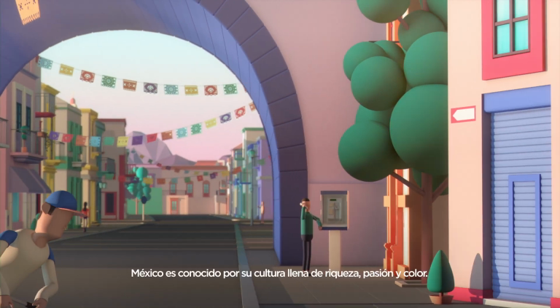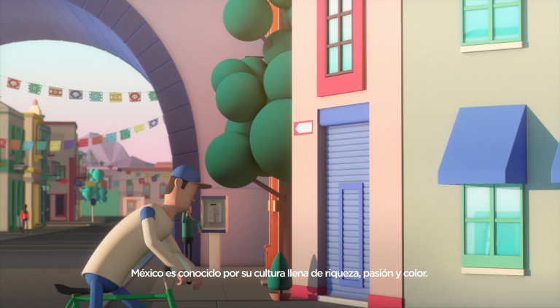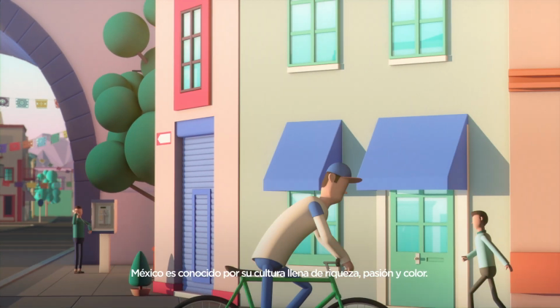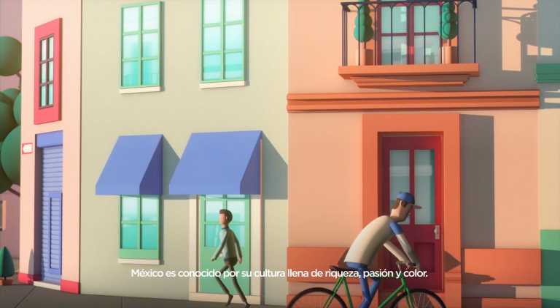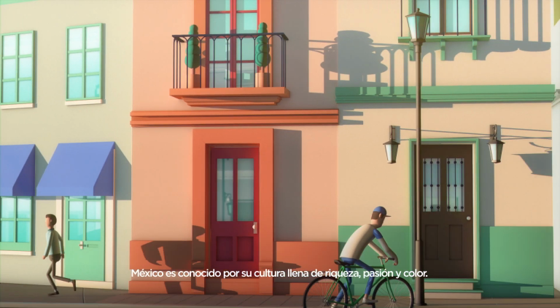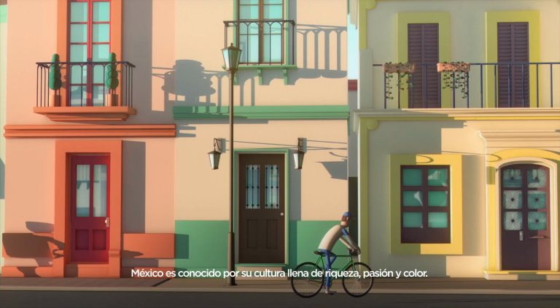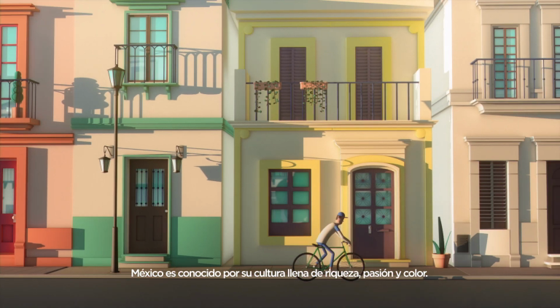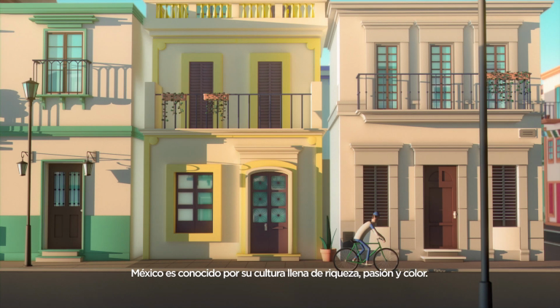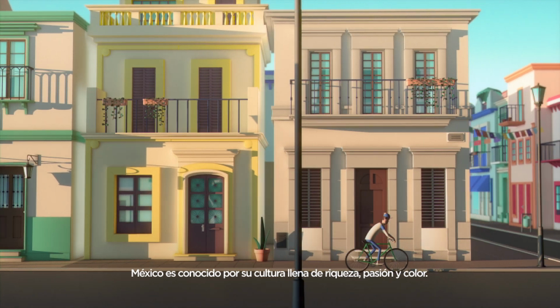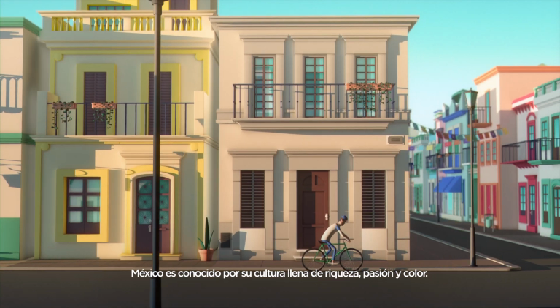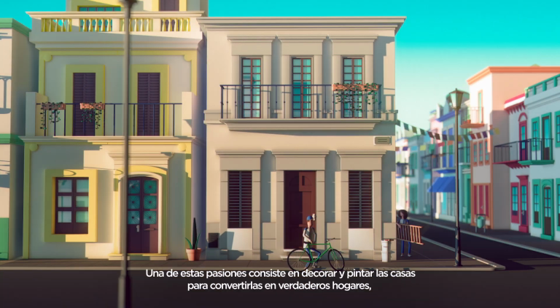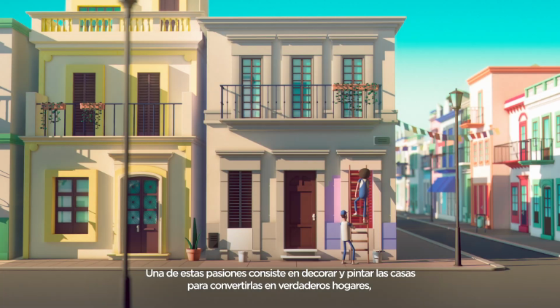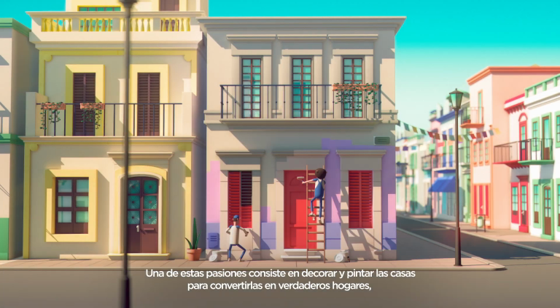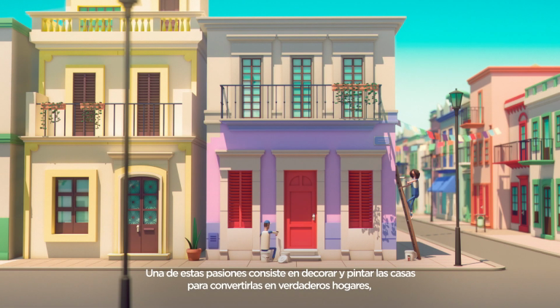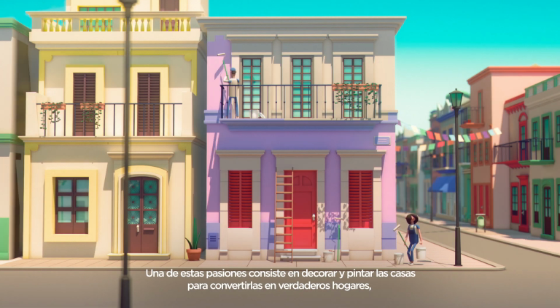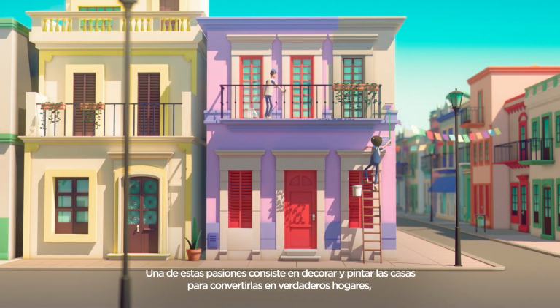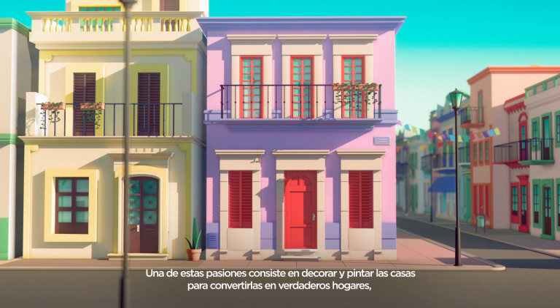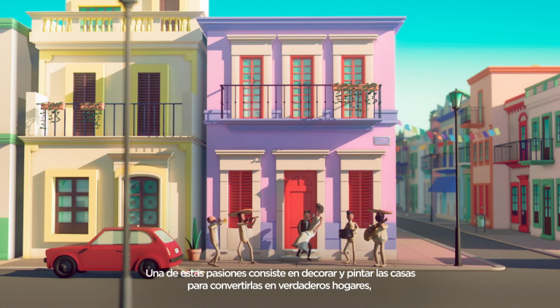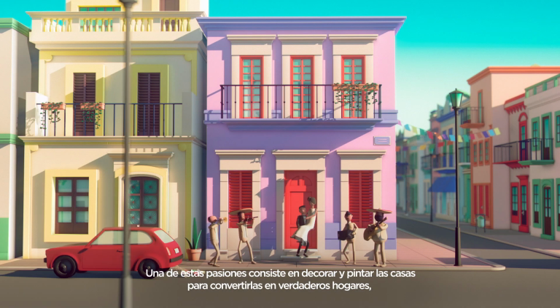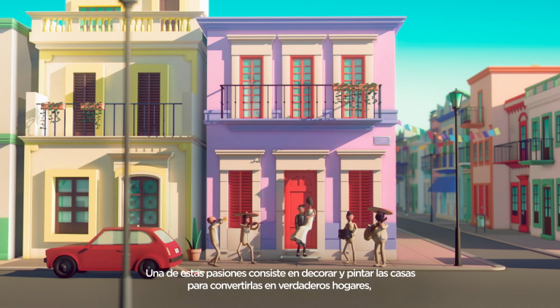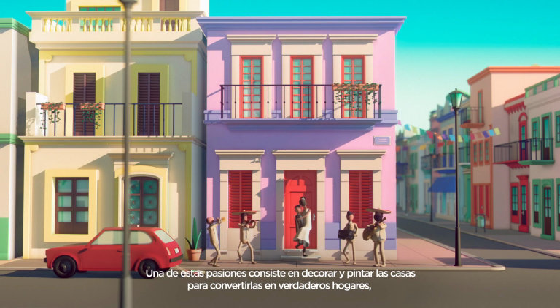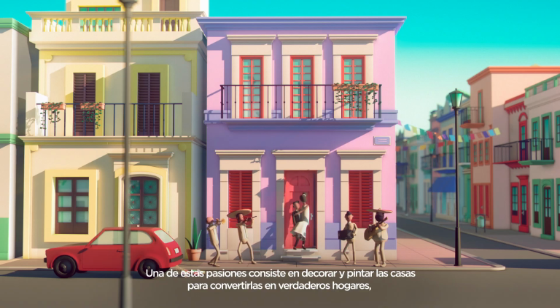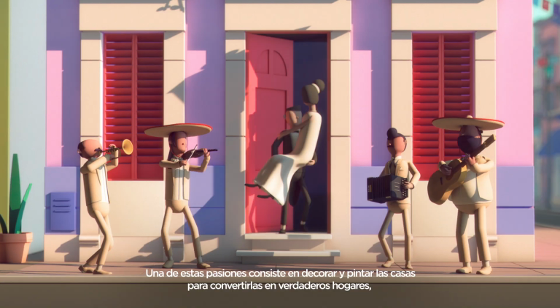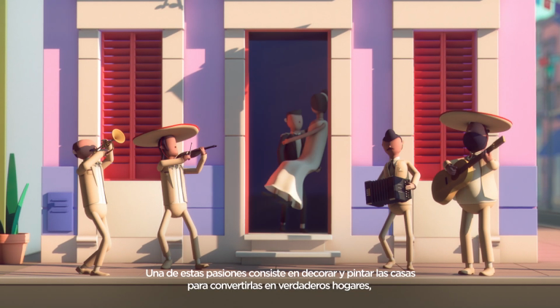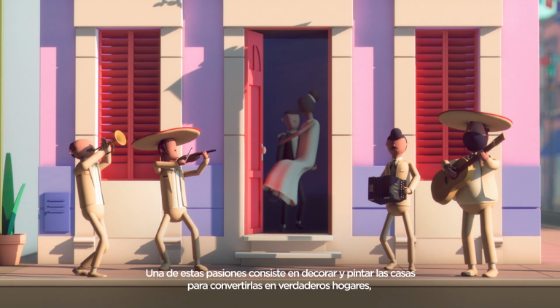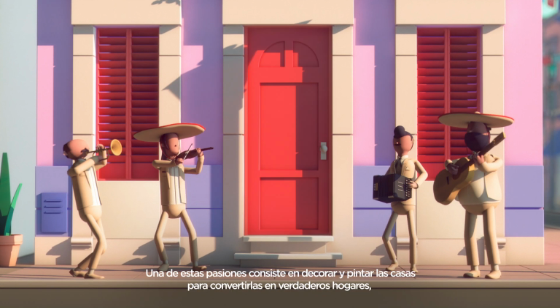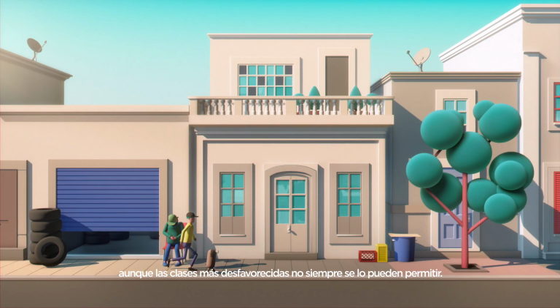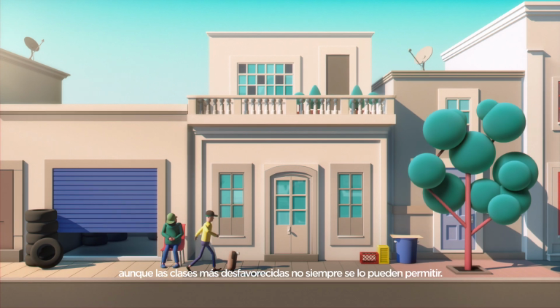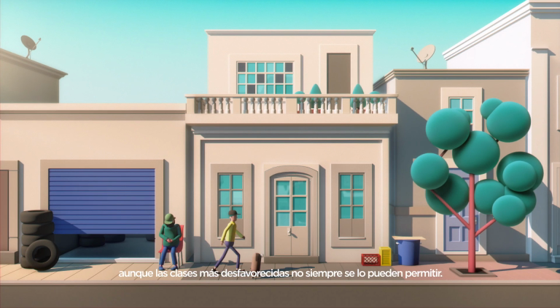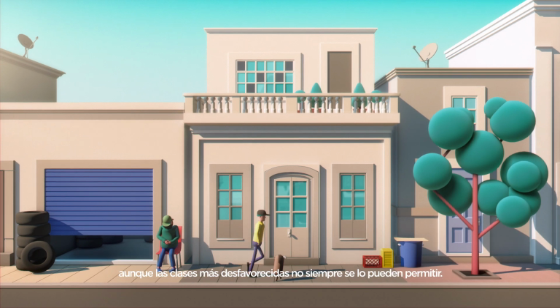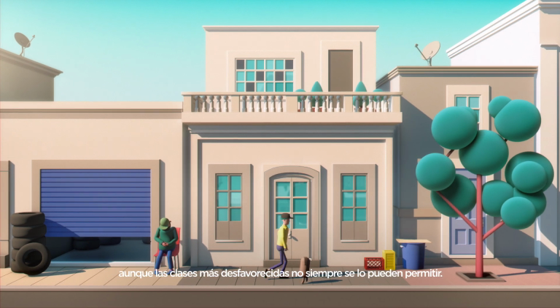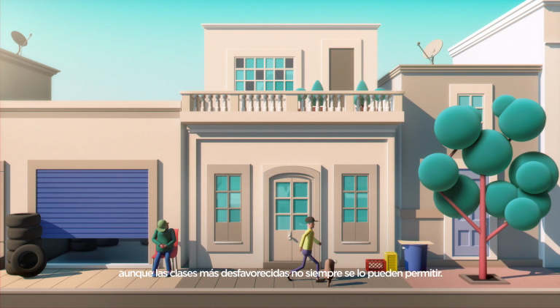Mexico is known for its rich, passionate and colorful culture. Its newly painted houses become prosperous homes. But lower income classes can't always afford it.